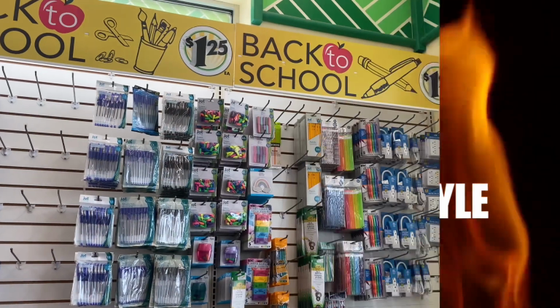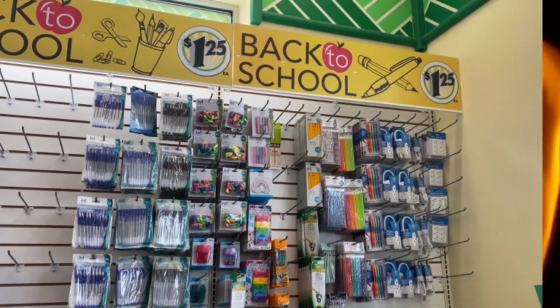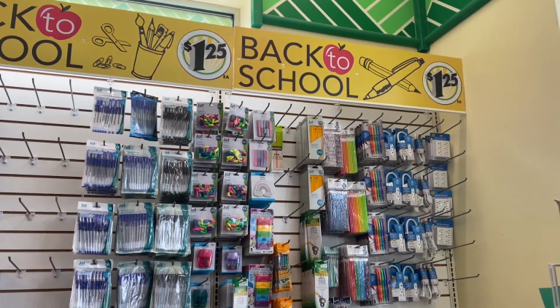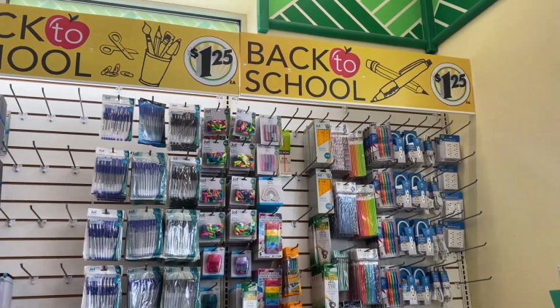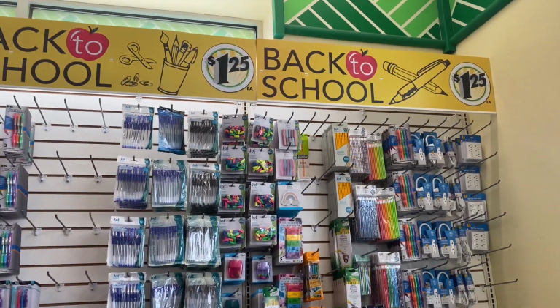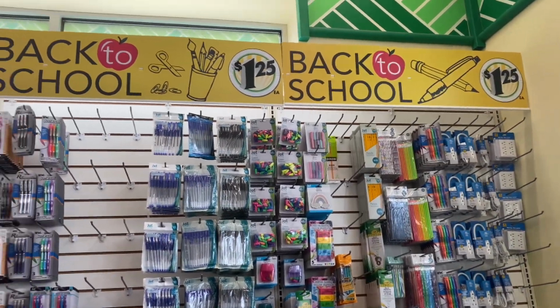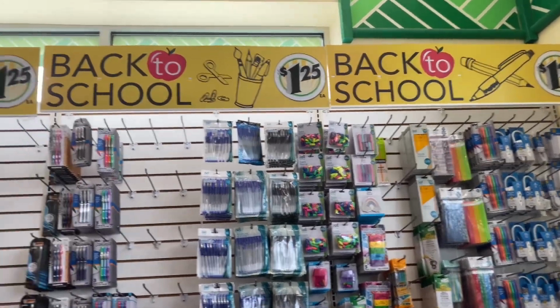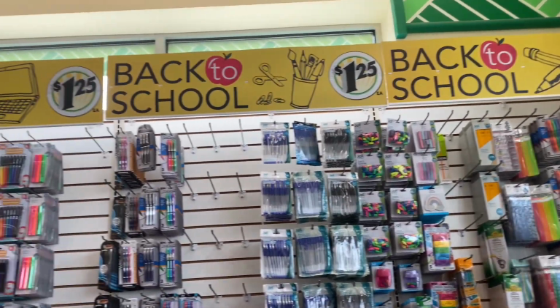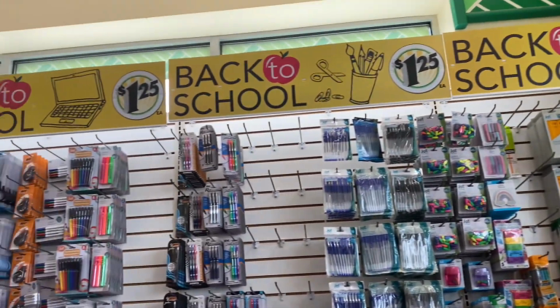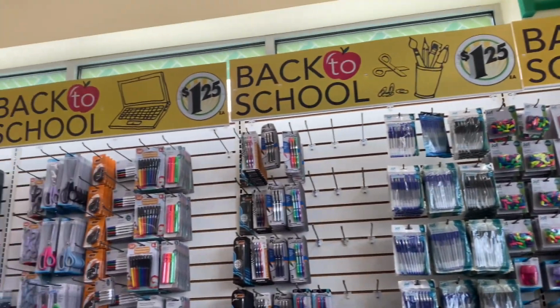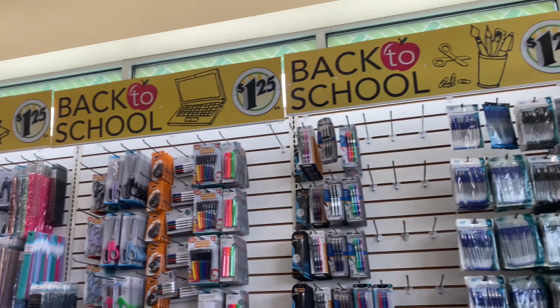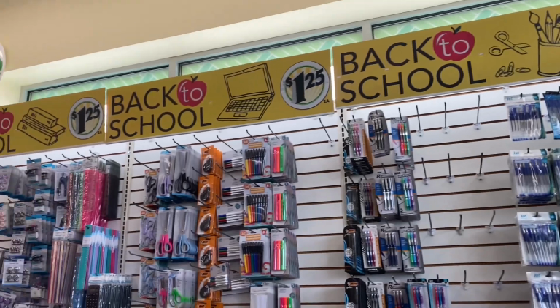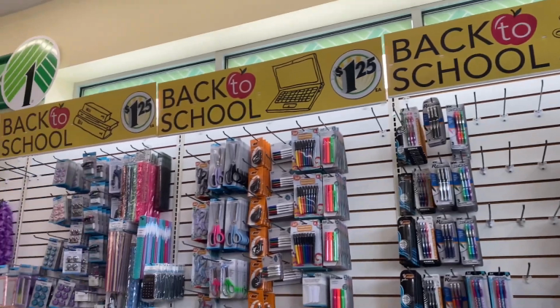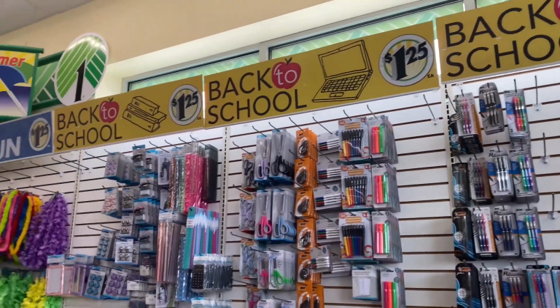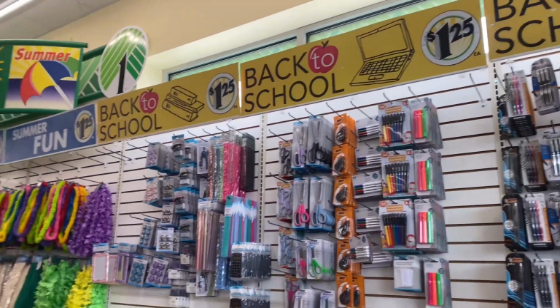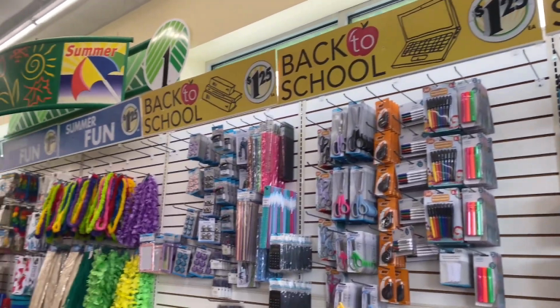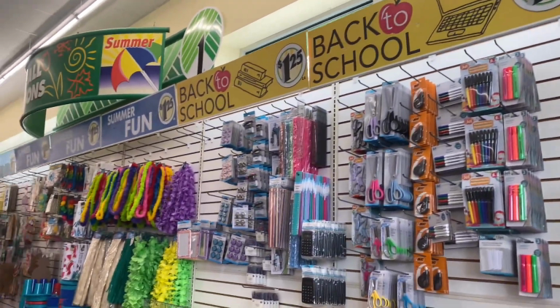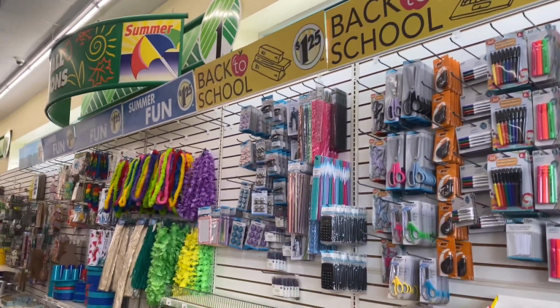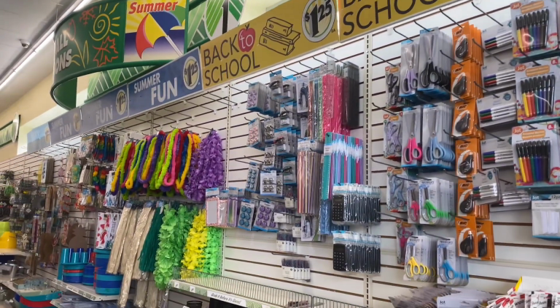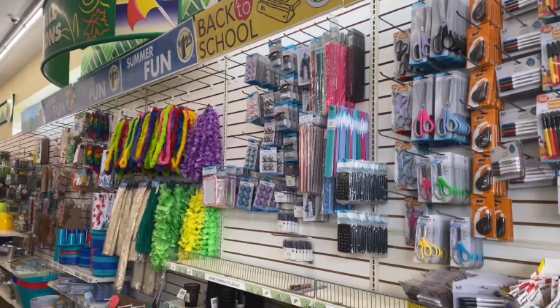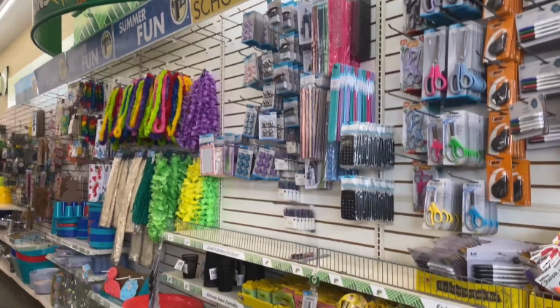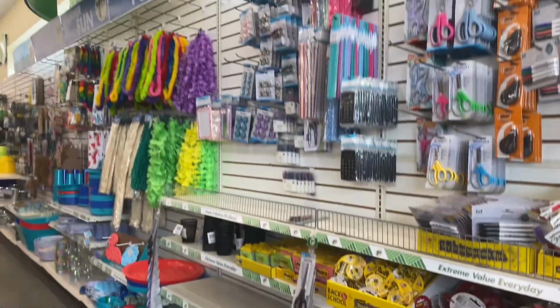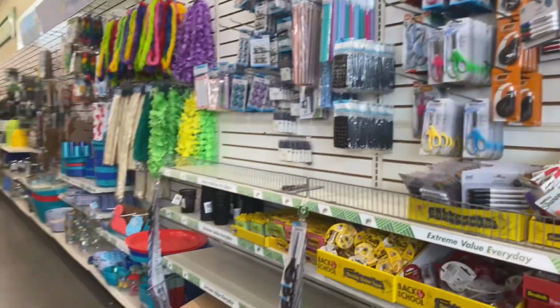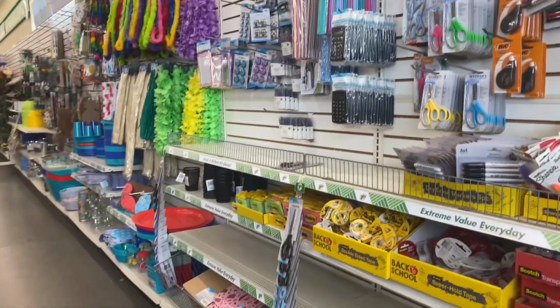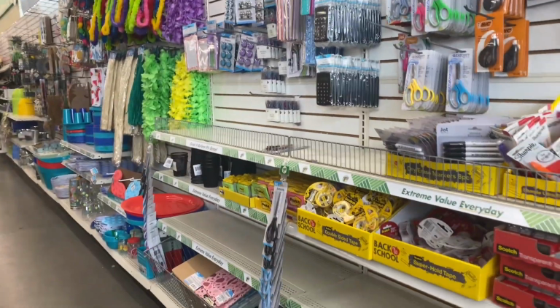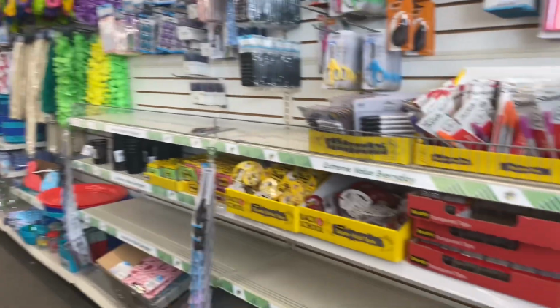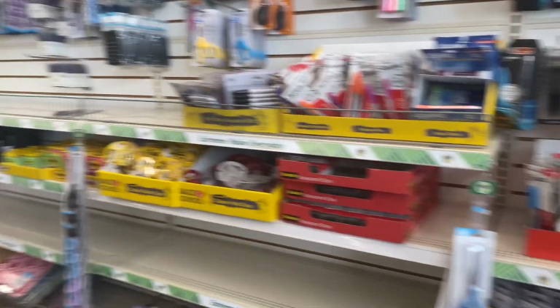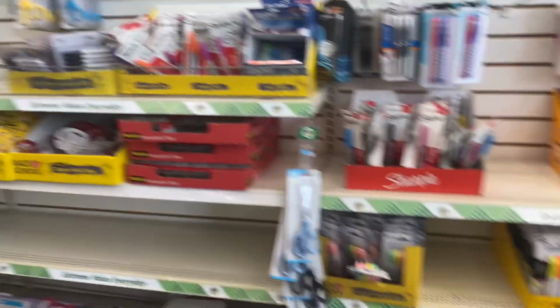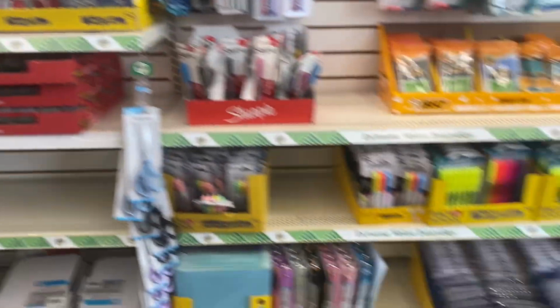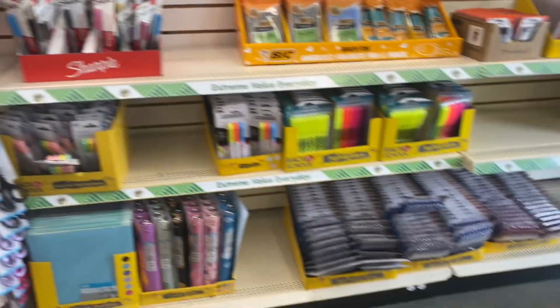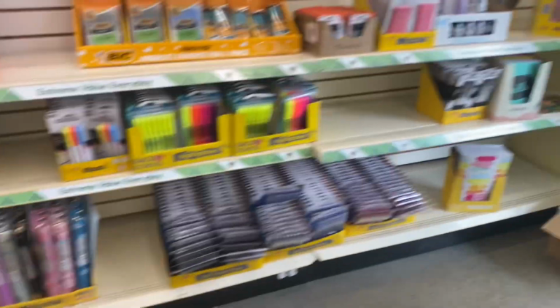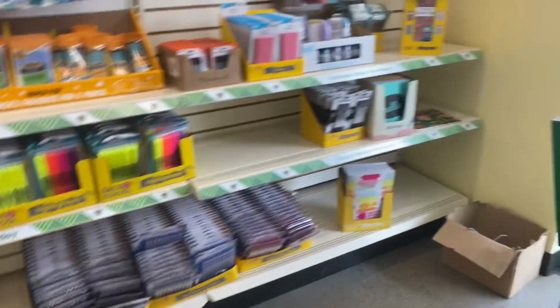Hi everyone, welcome to Simply Grace Lifestyle. You see what I'm looking at — they have put out all of their school supplies, or they're just starting to put them out, so let's take a look.